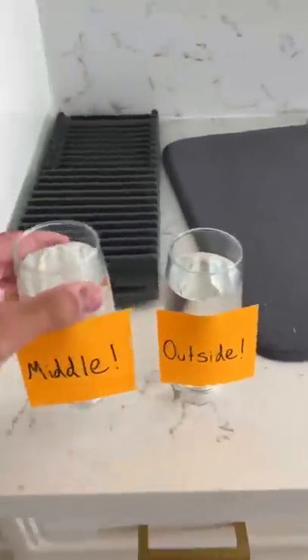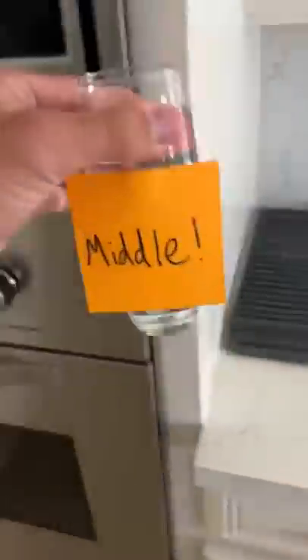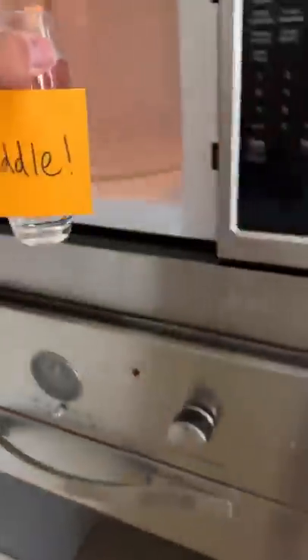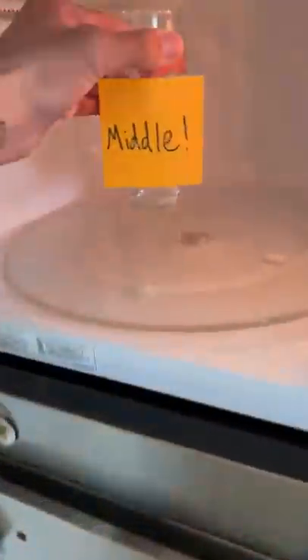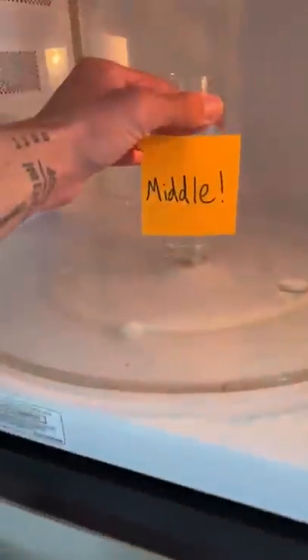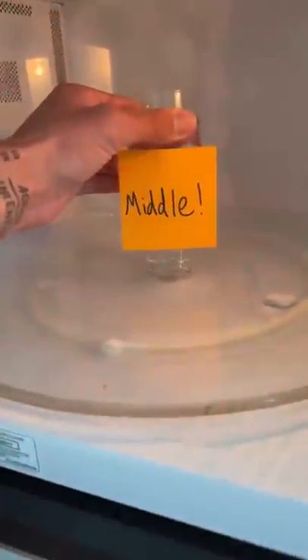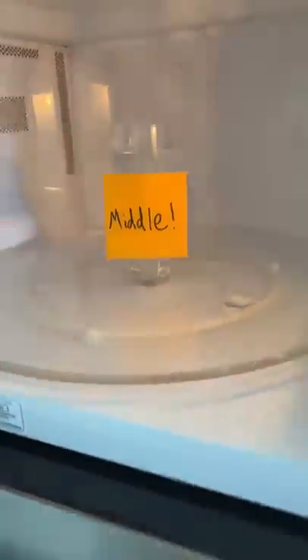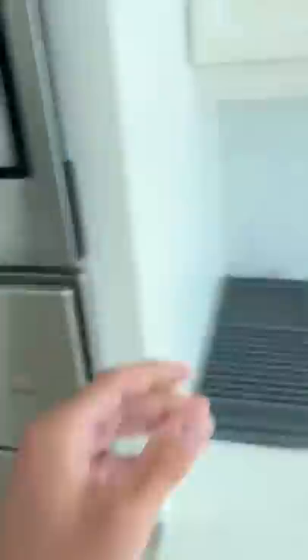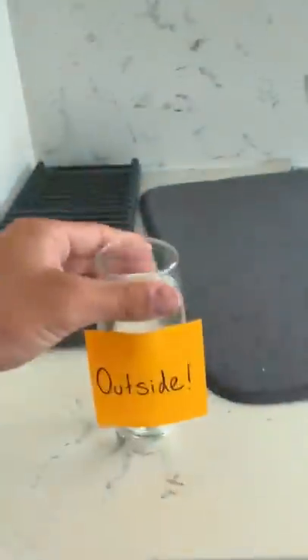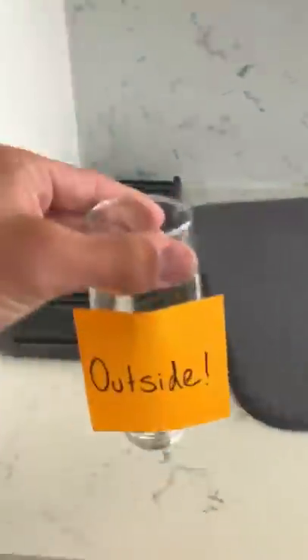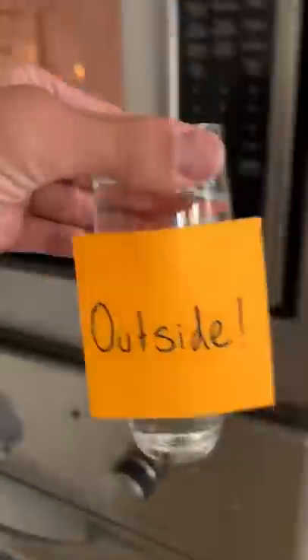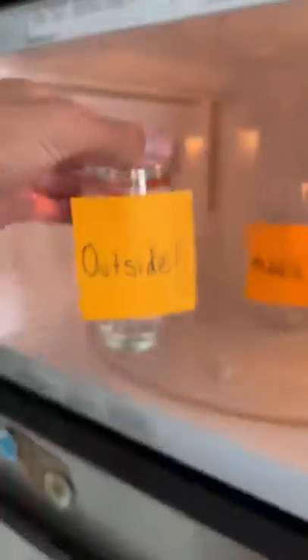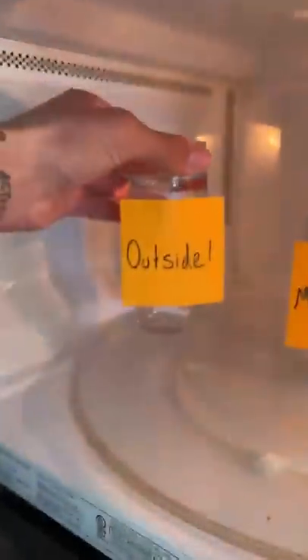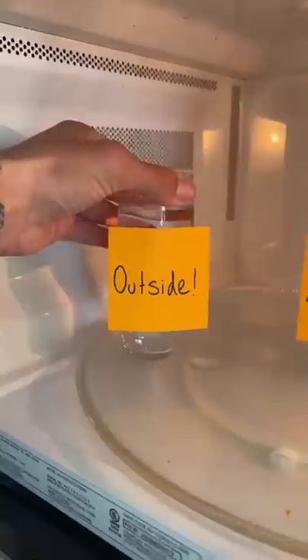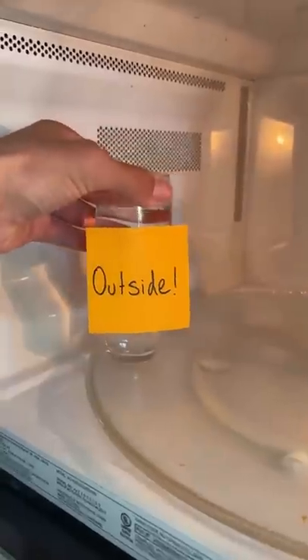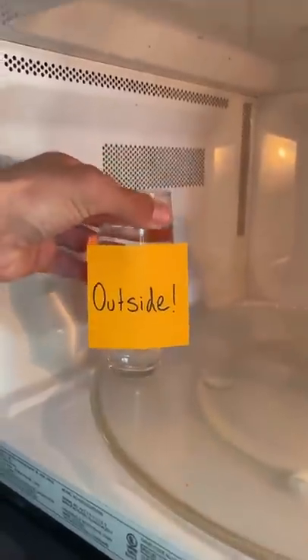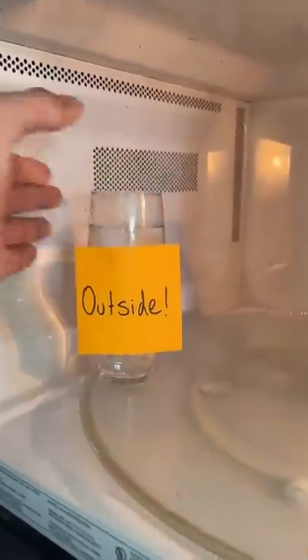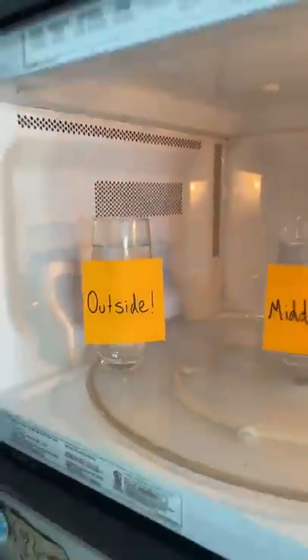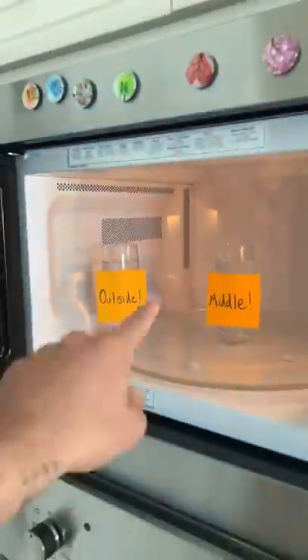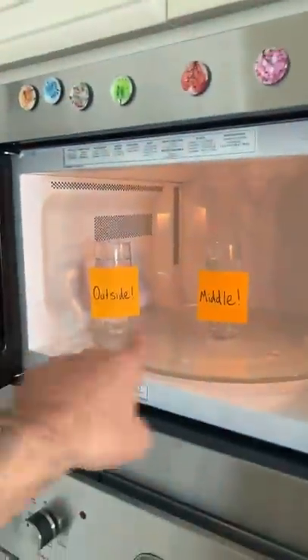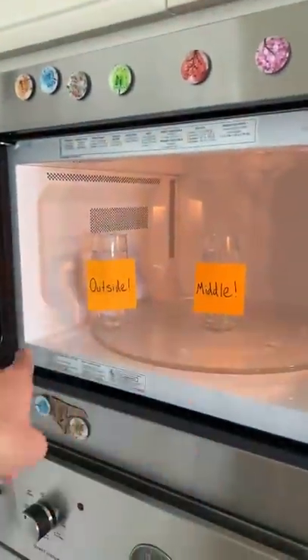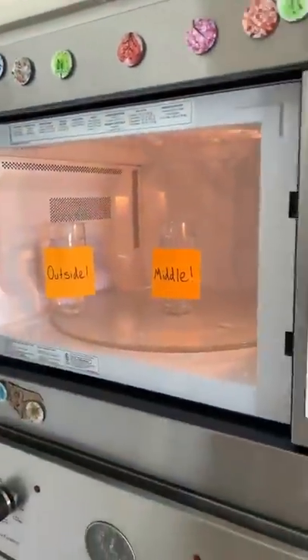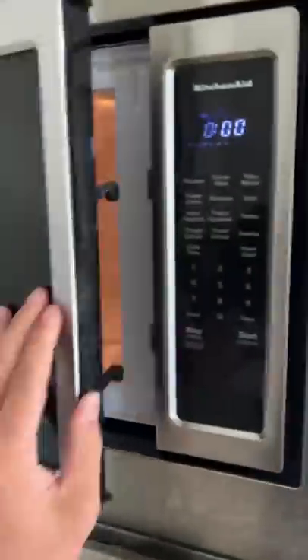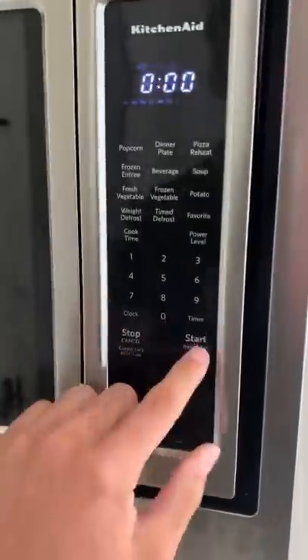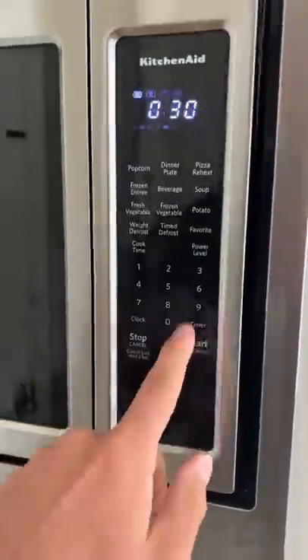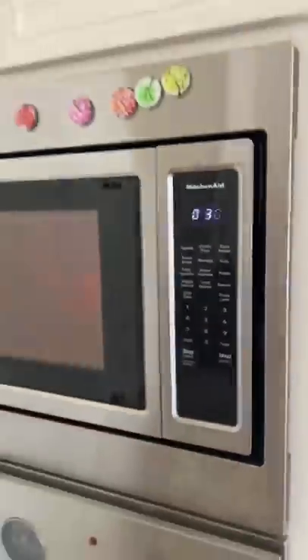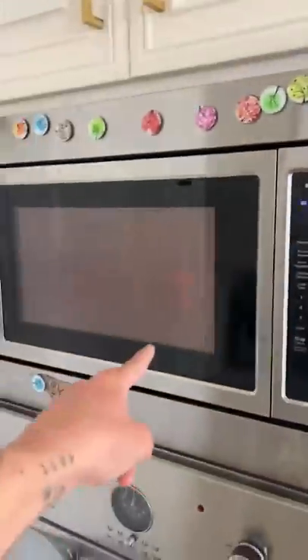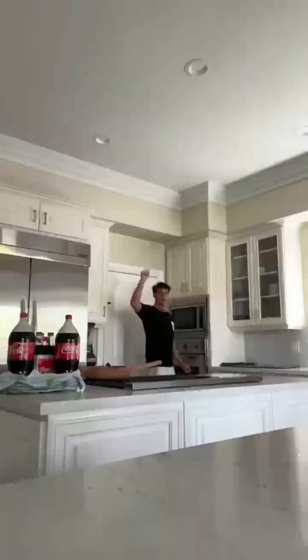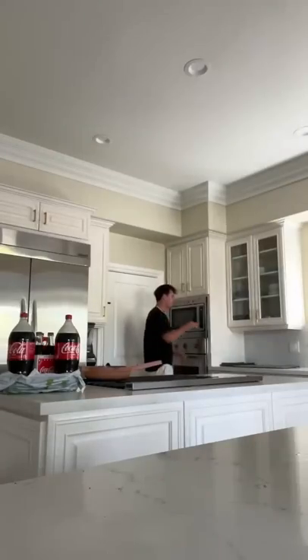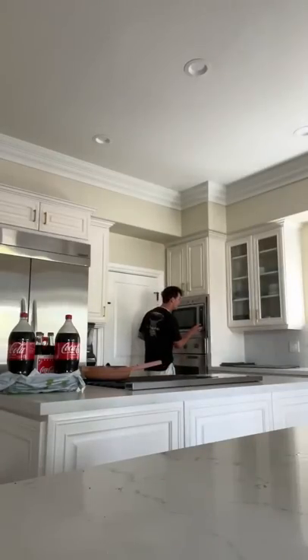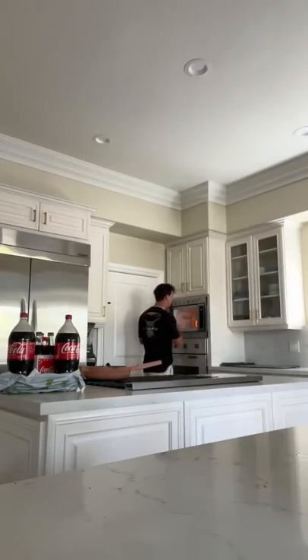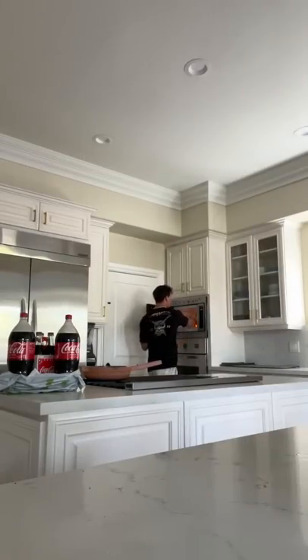We're going to take one glass and place it in the middle of the microwave, and this glass is going to go on the outside of the microwave. We're going to see which one is warmer after 30 seconds. Let's see — our two wines are done.